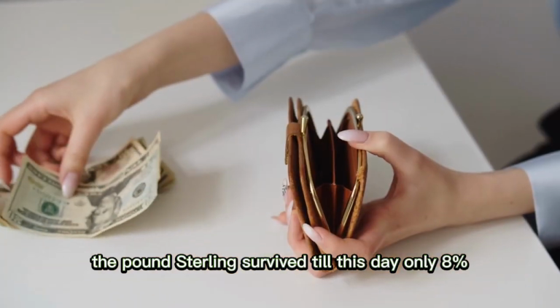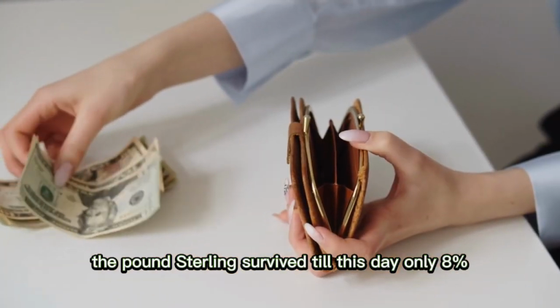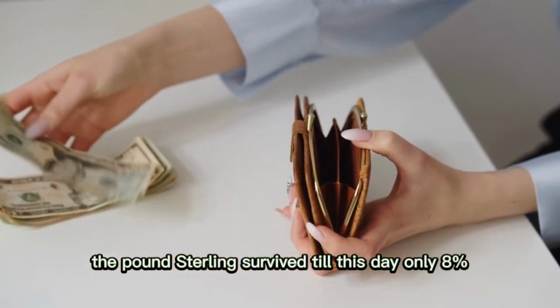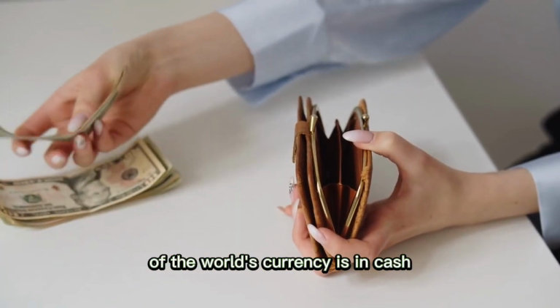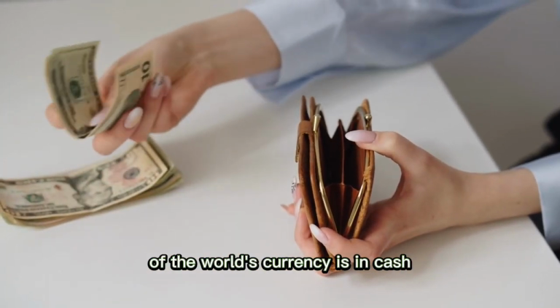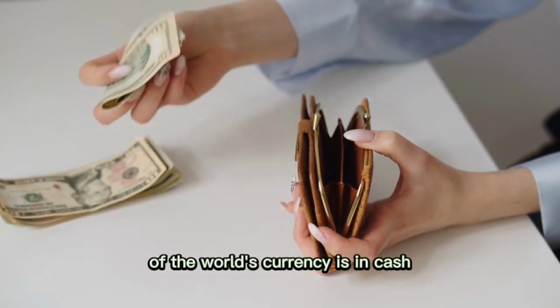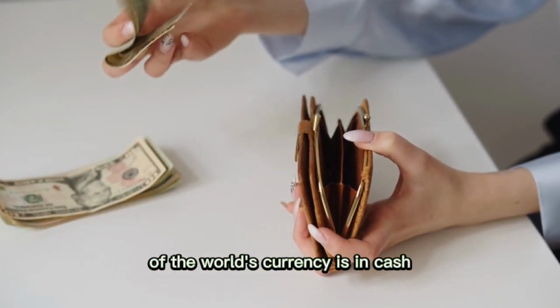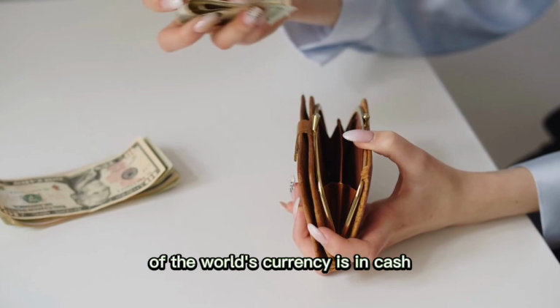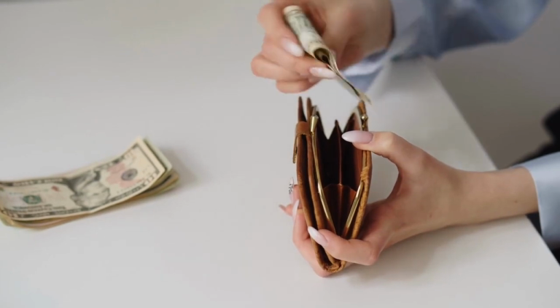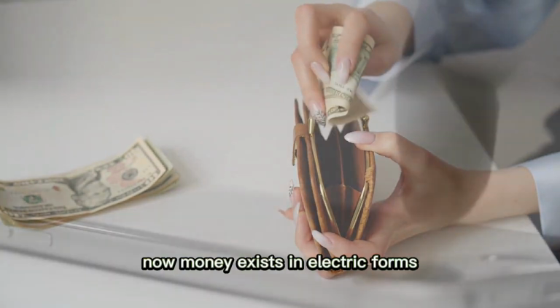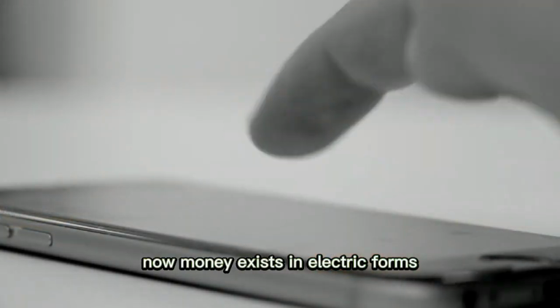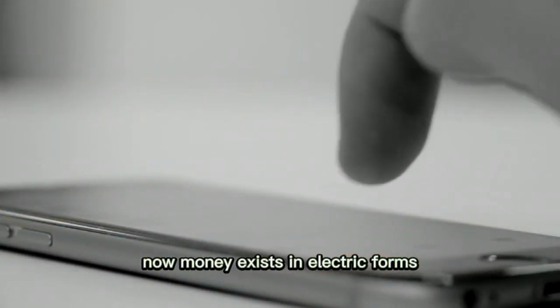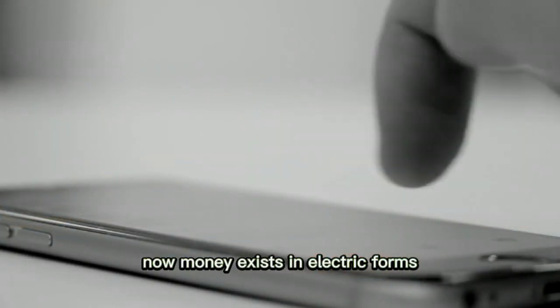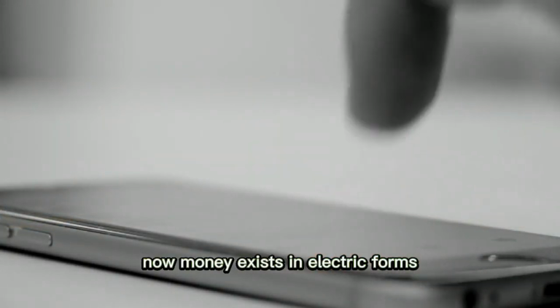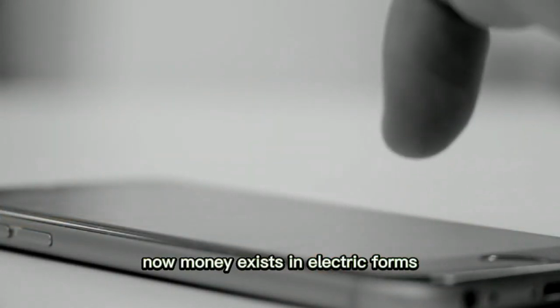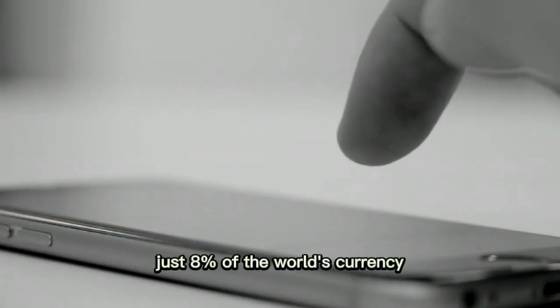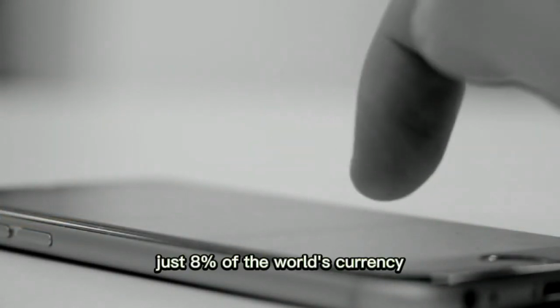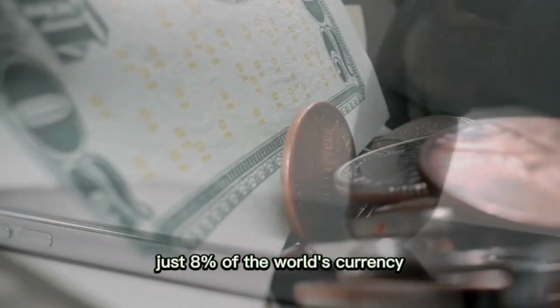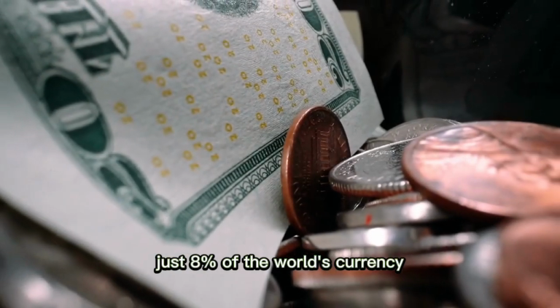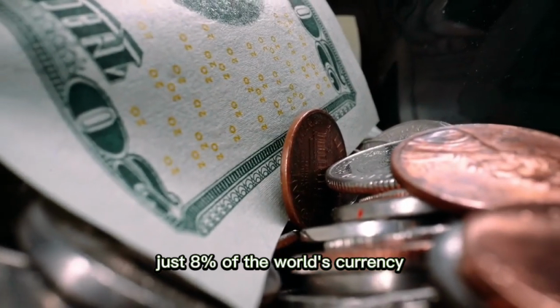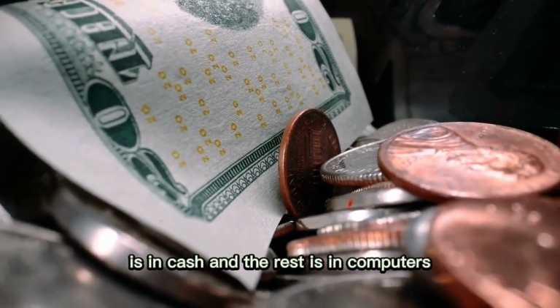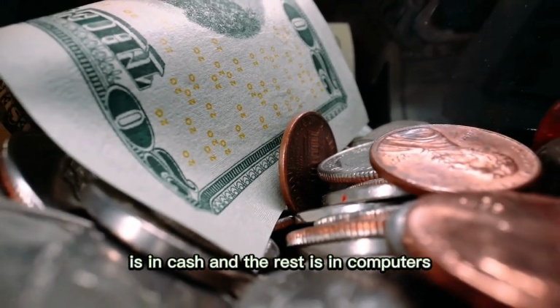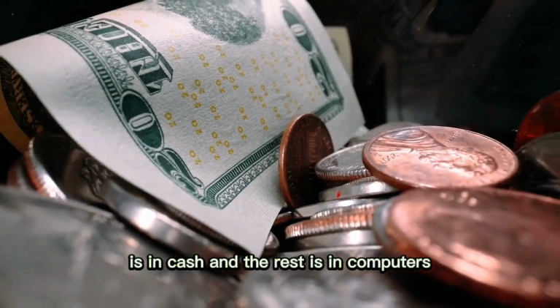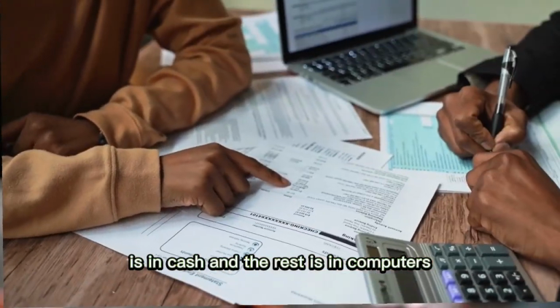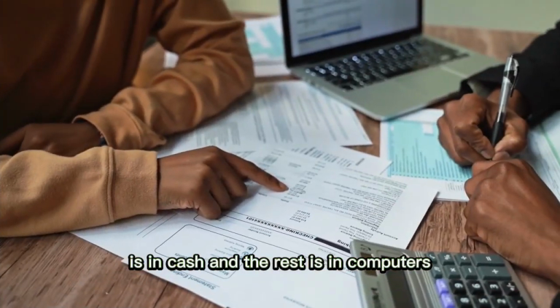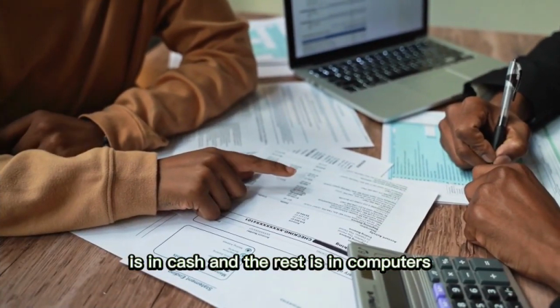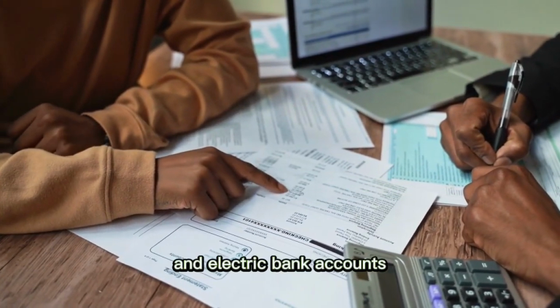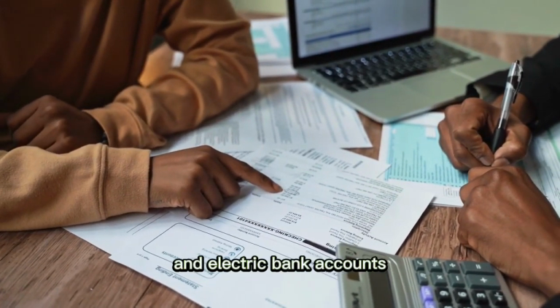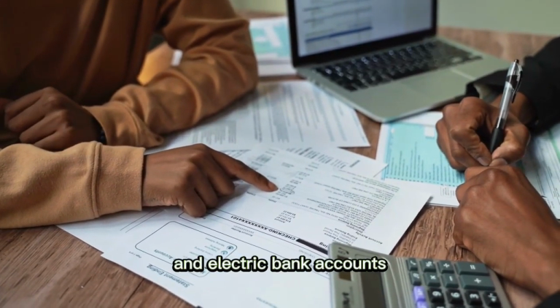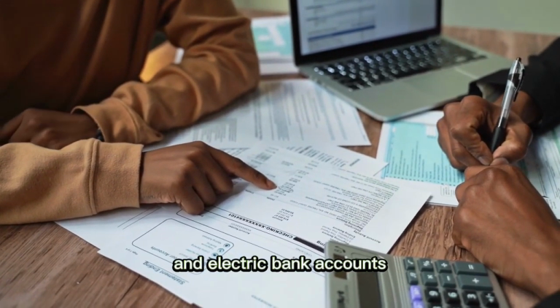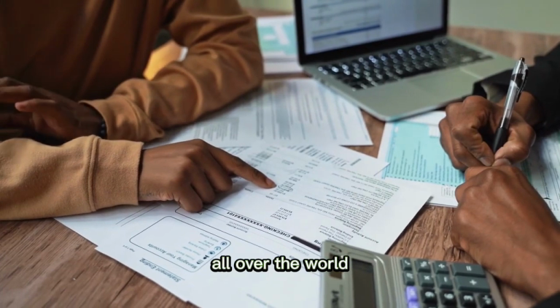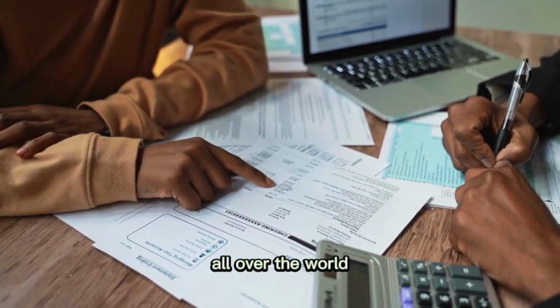Only 8% of the world's currency is in cash. Money now exists in electronic forms — just 8% is physical cash, and the rest exists in computers and electronic bank accounts all over the world.